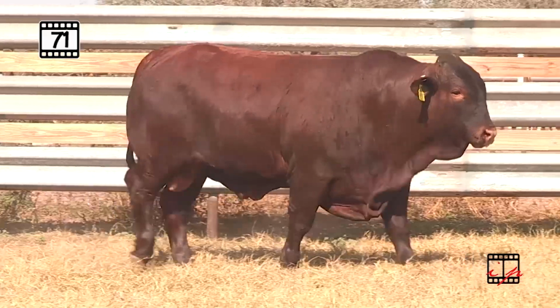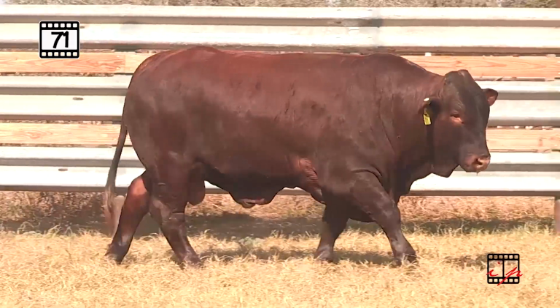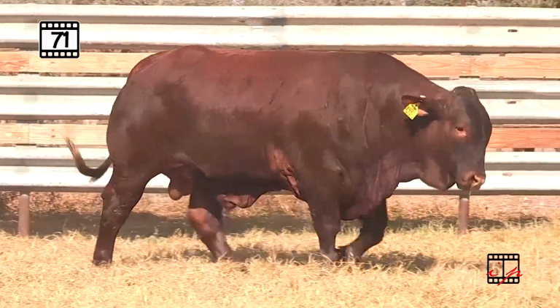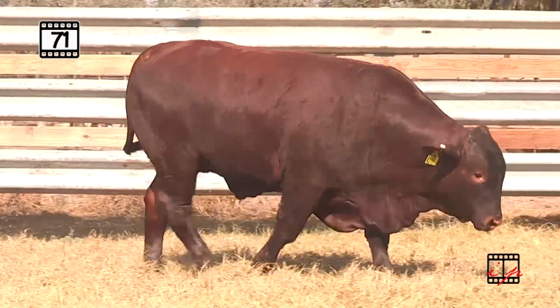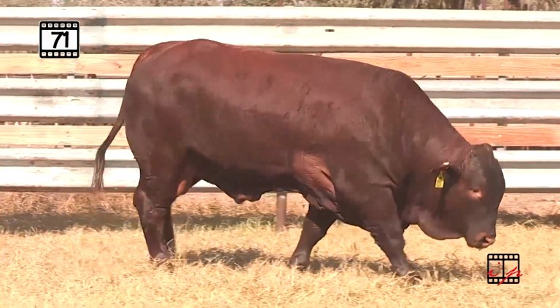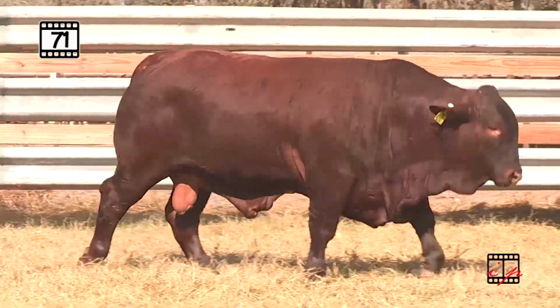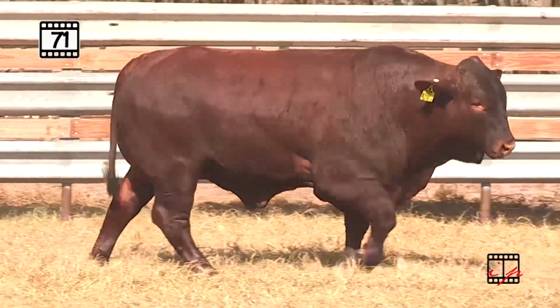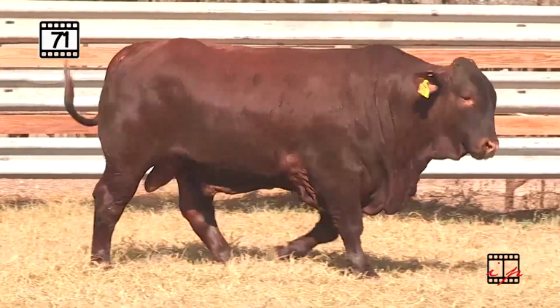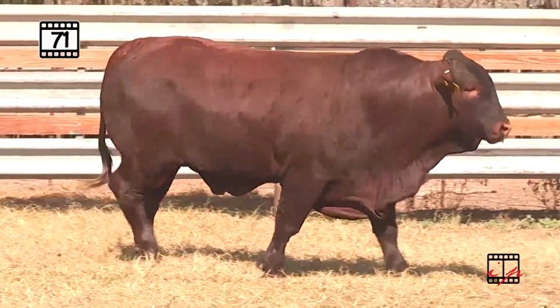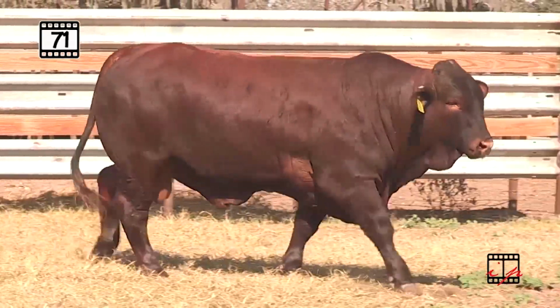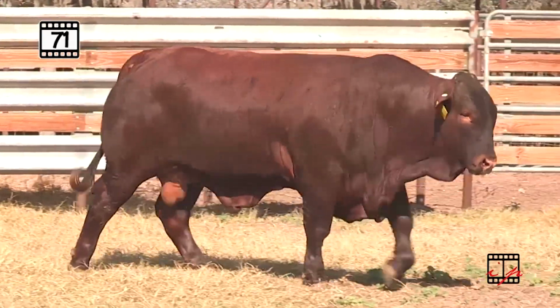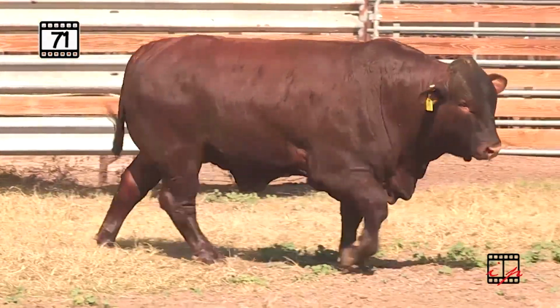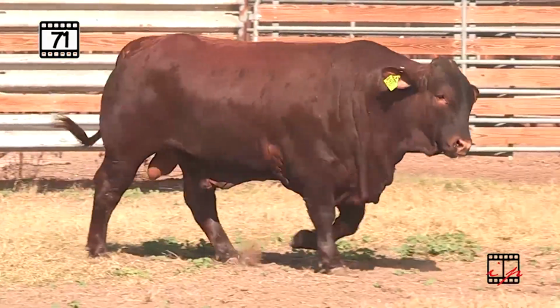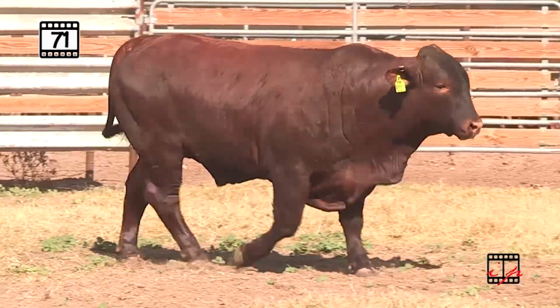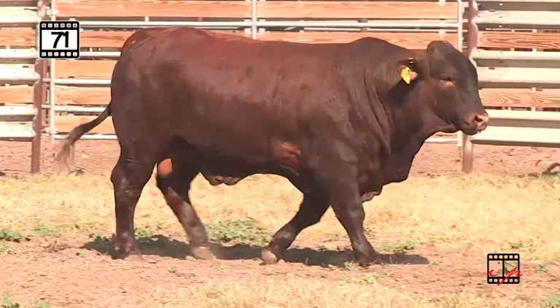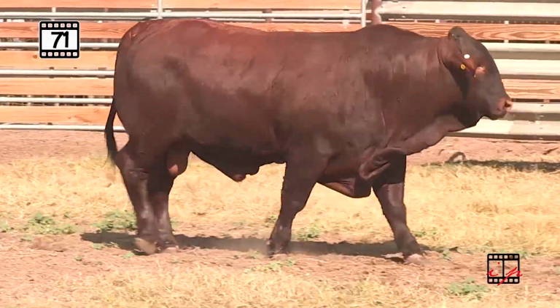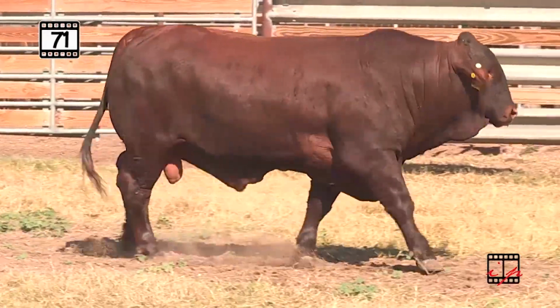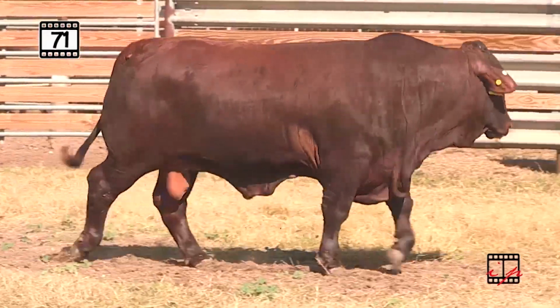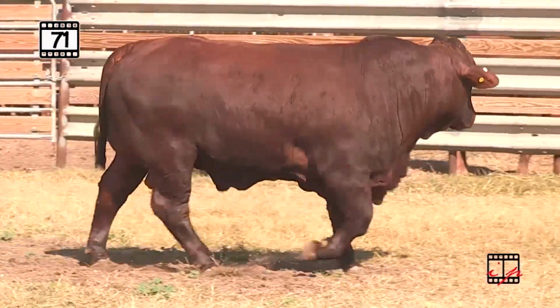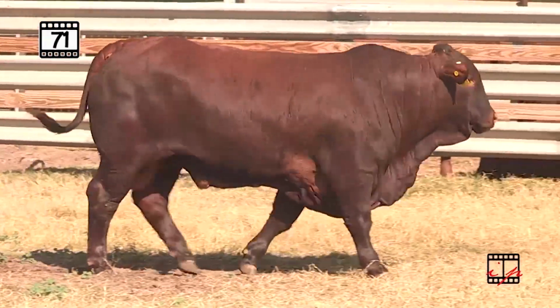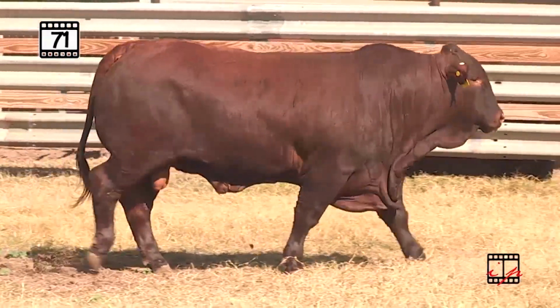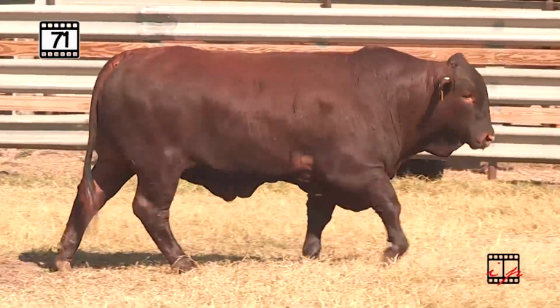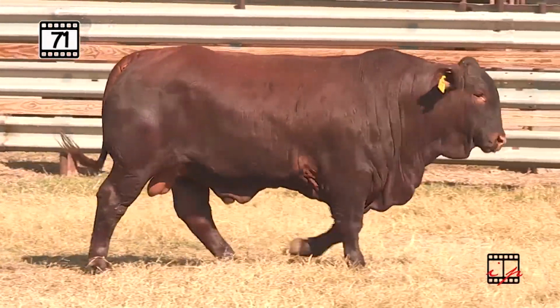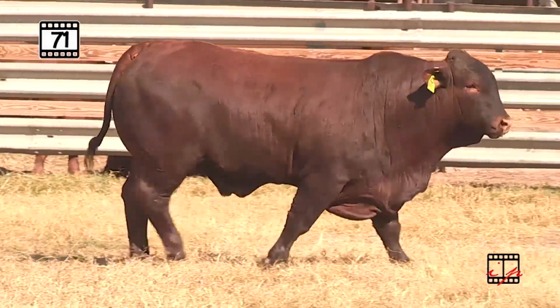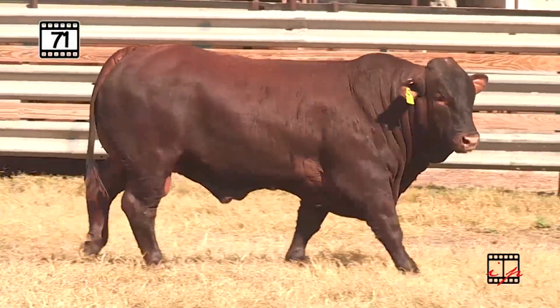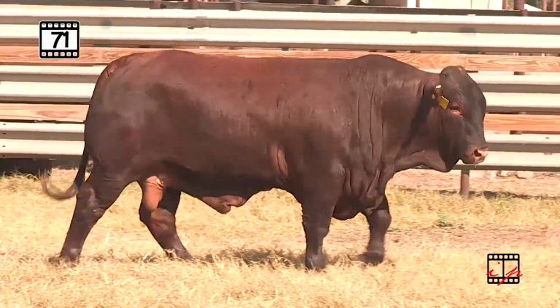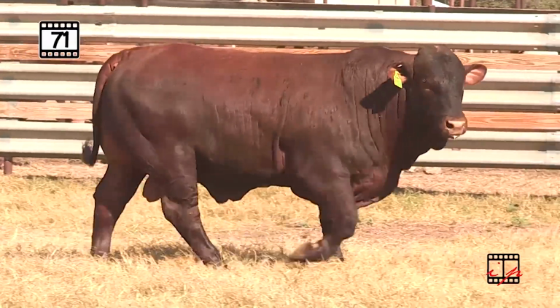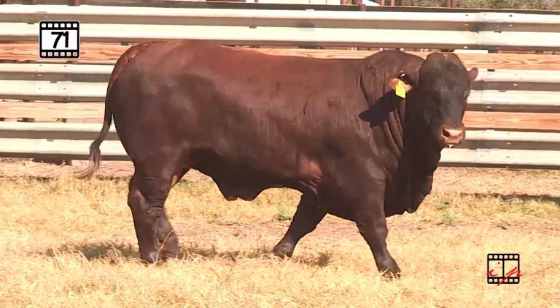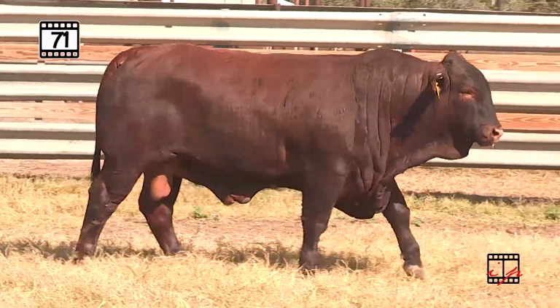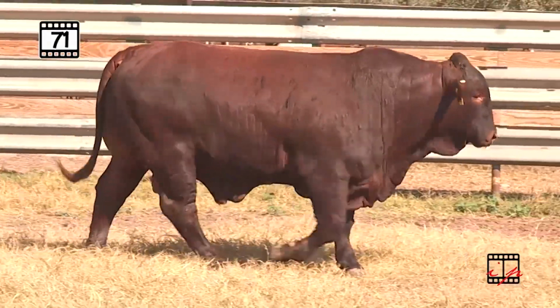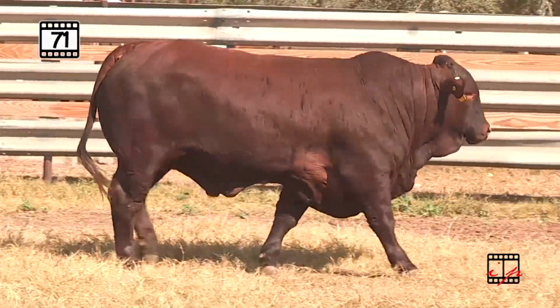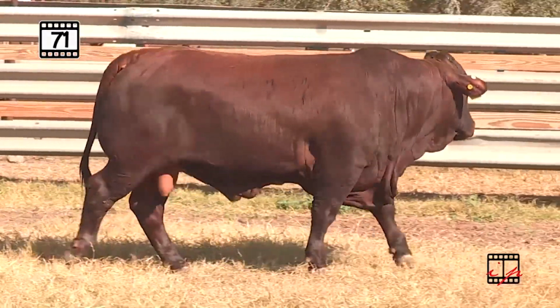Lot 71 — another big, dark, smooth red bull. Look at the shape in this bull. You can see that expression of muscle in the hind end. Not an ounce of fat on these bulls, guys. These bulls are hard muscle, ready to travel, work big country.